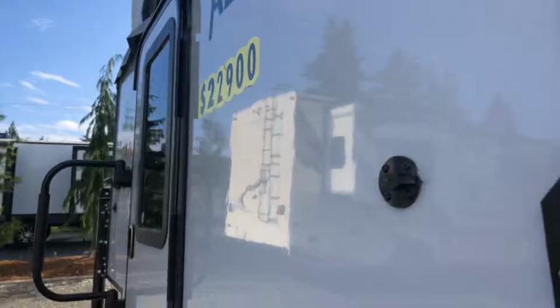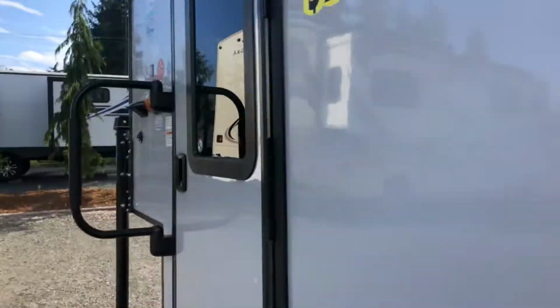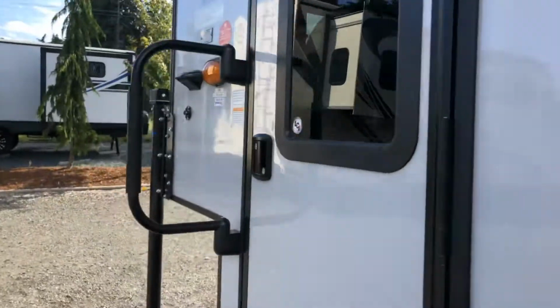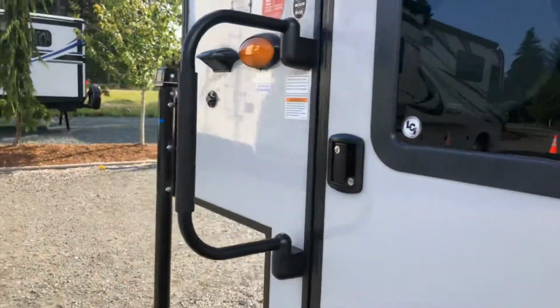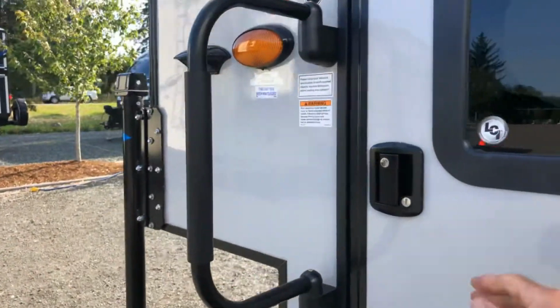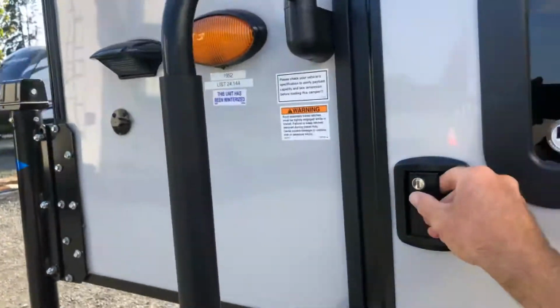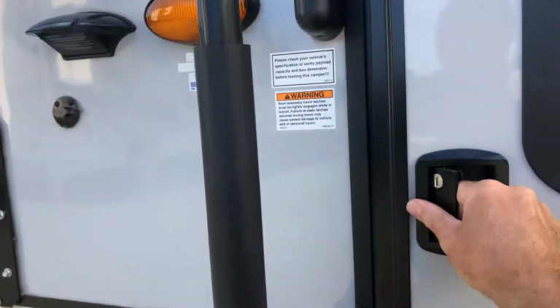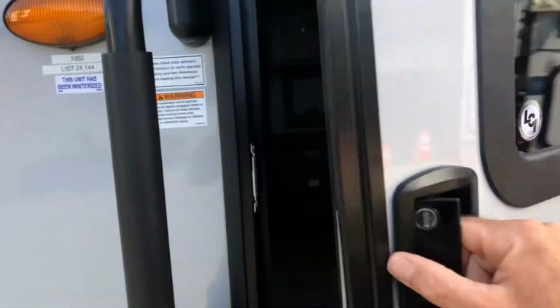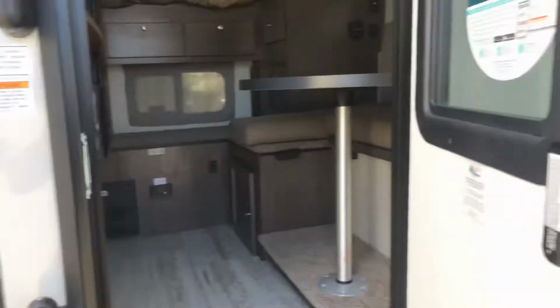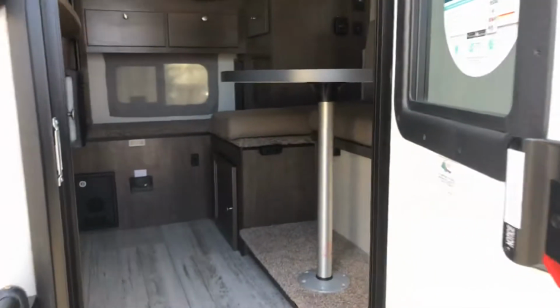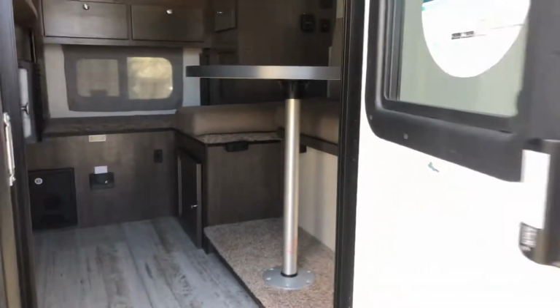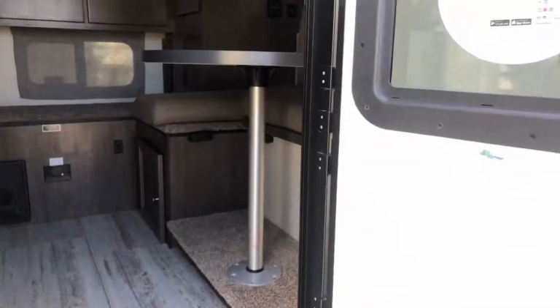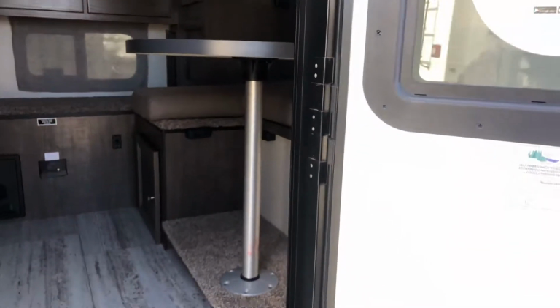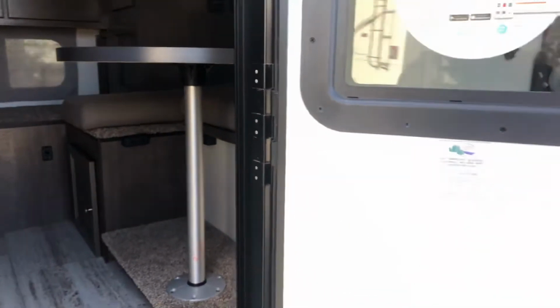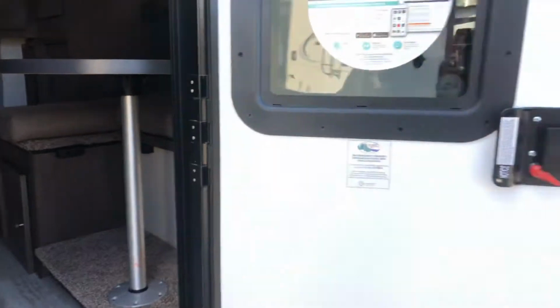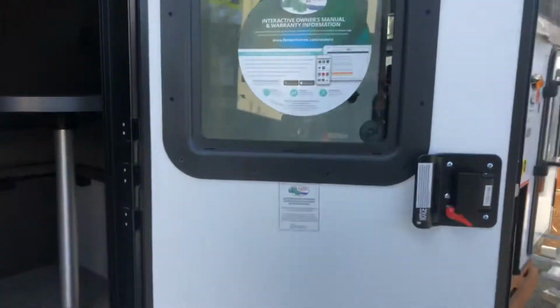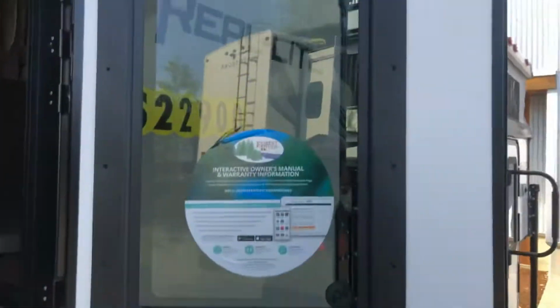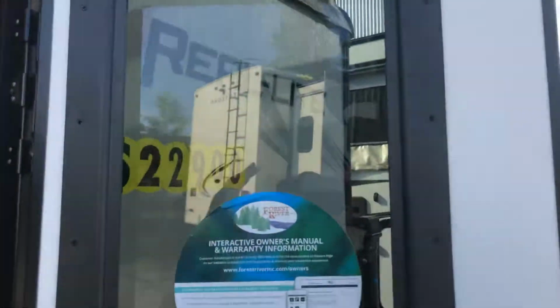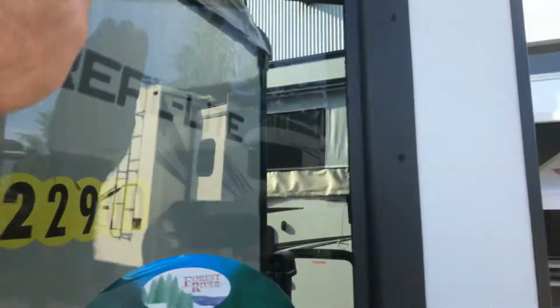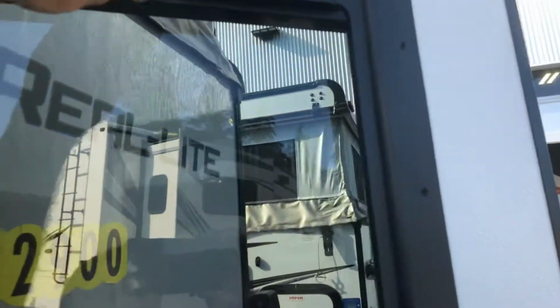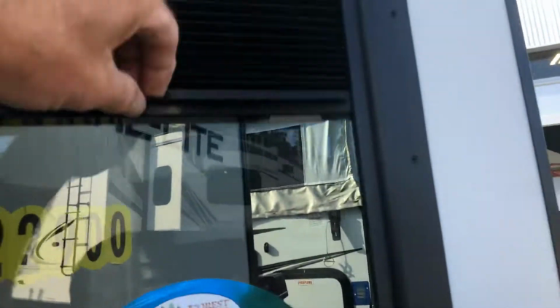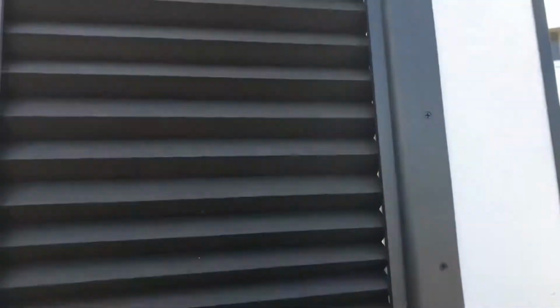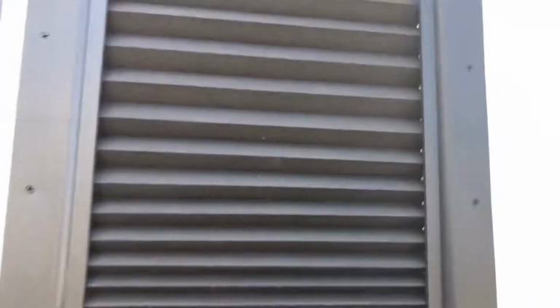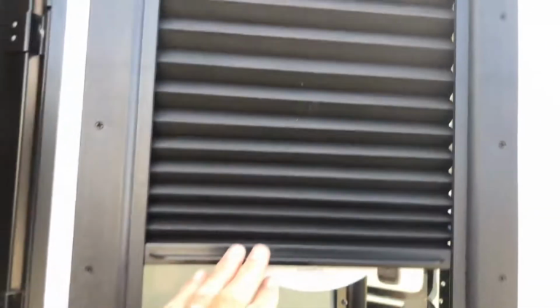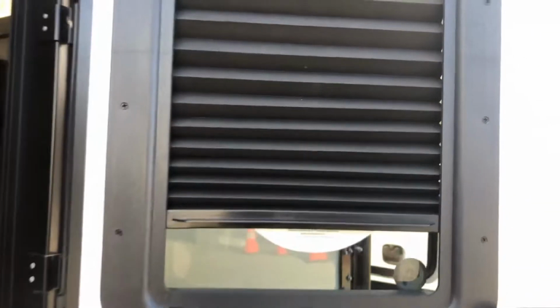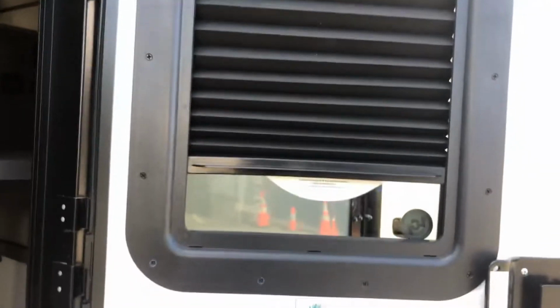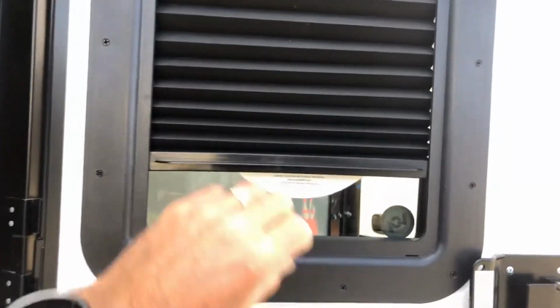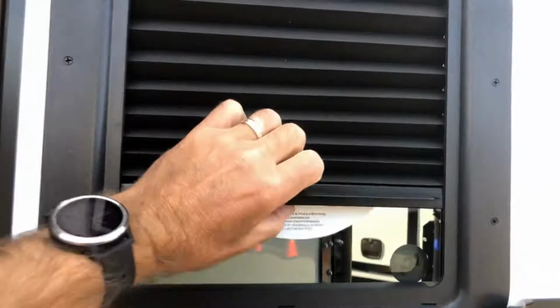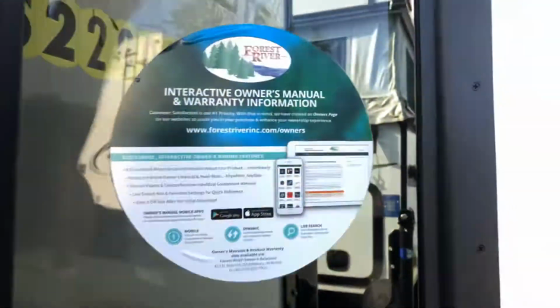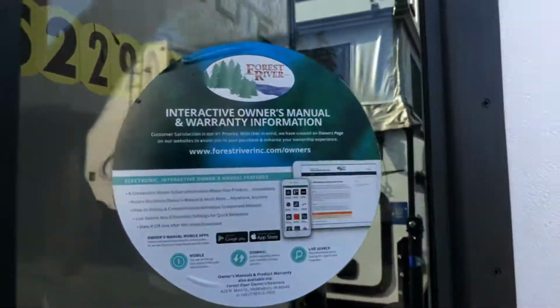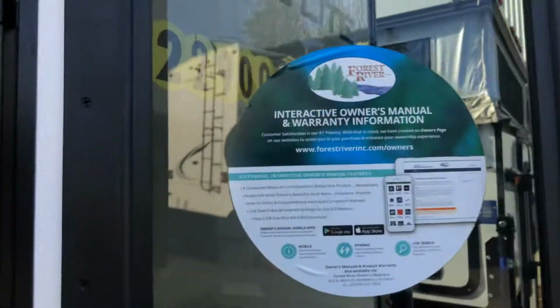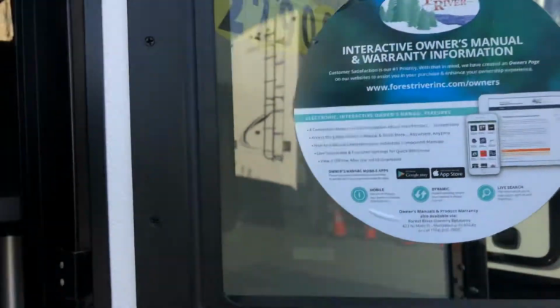You've got your grab handle. Your door is a friction door, which means it stays wherever you put it. You've also got a screen on the door so if you want some privacy at night time you can close that up.